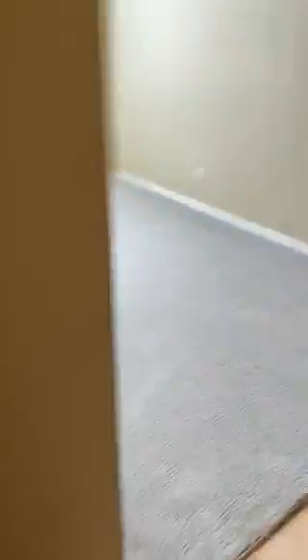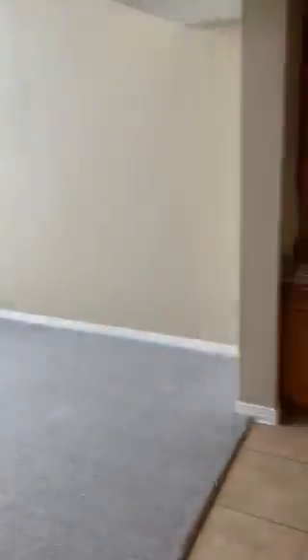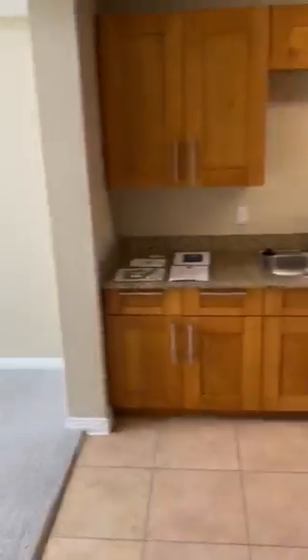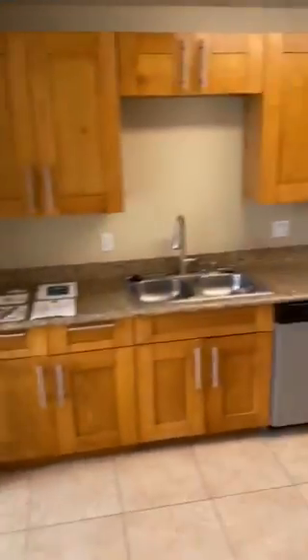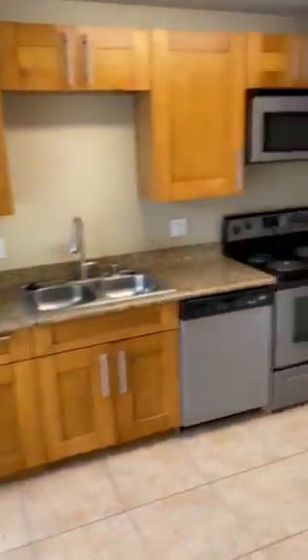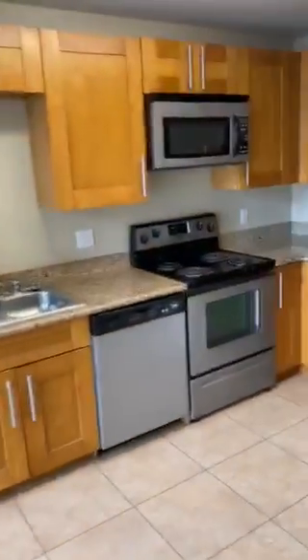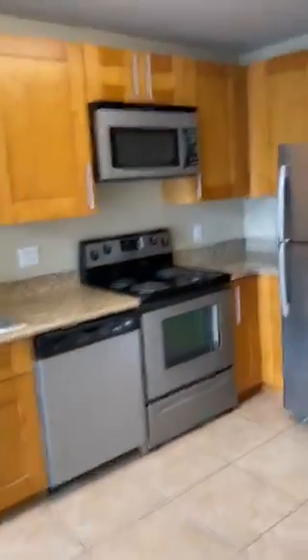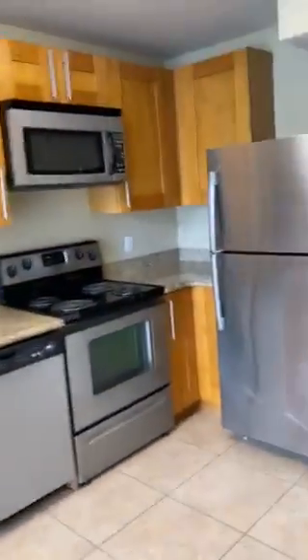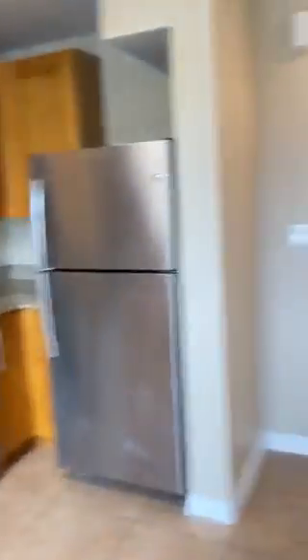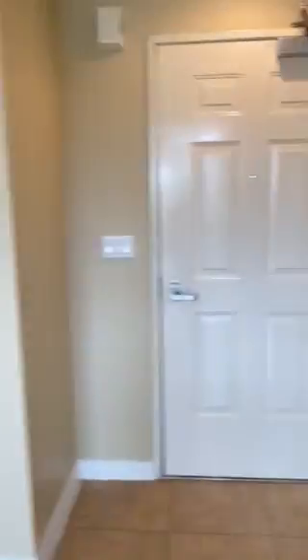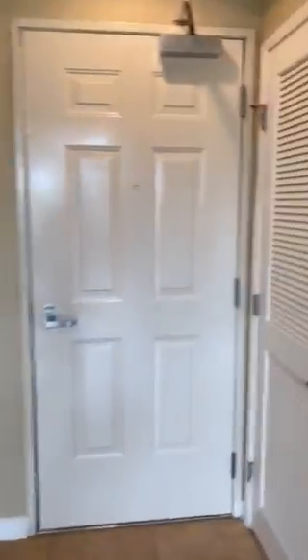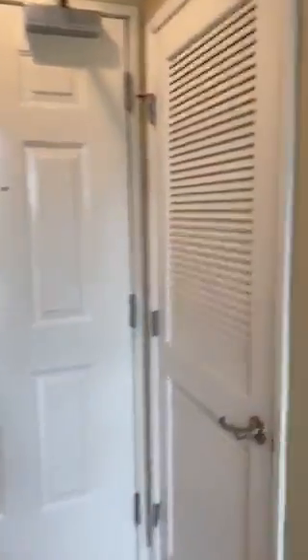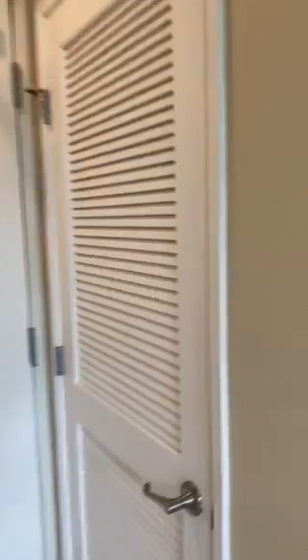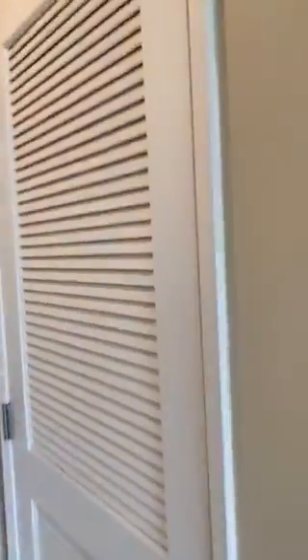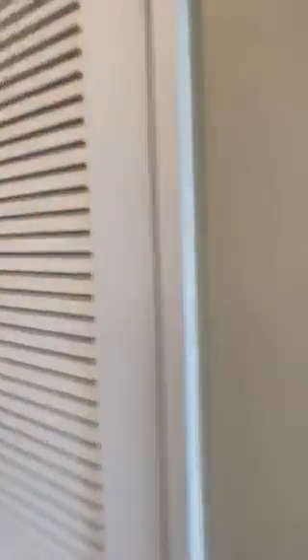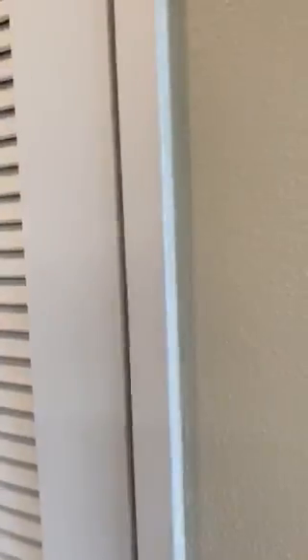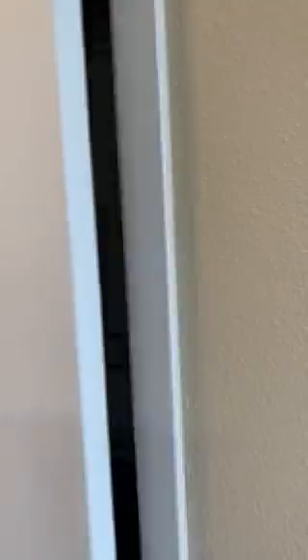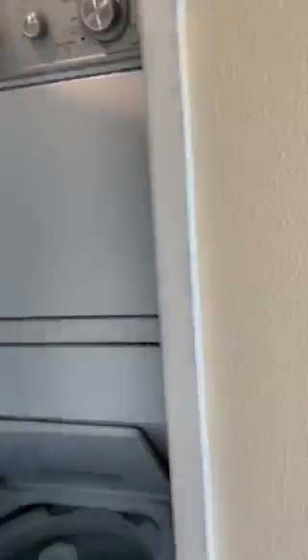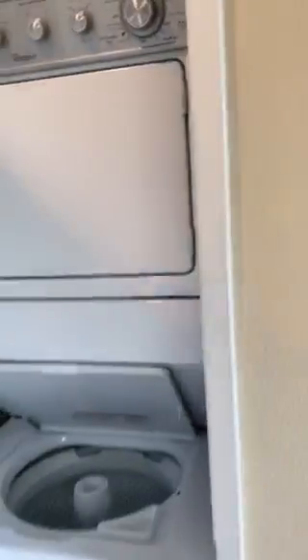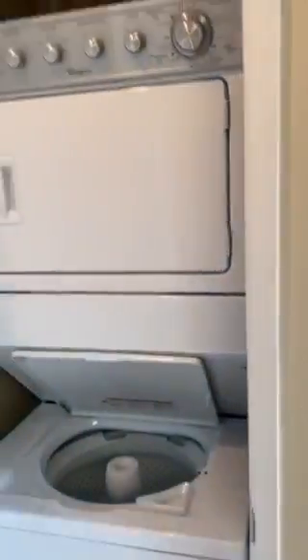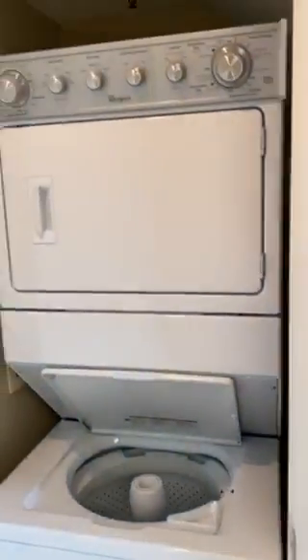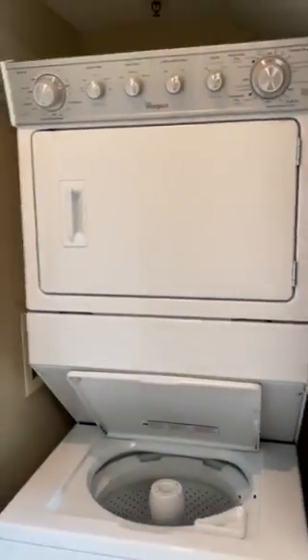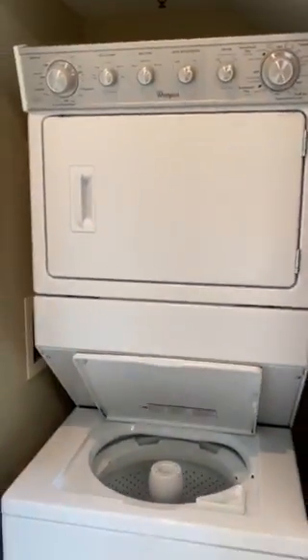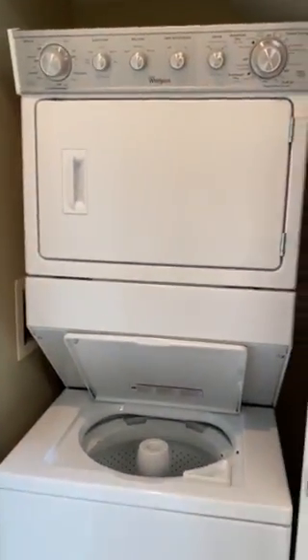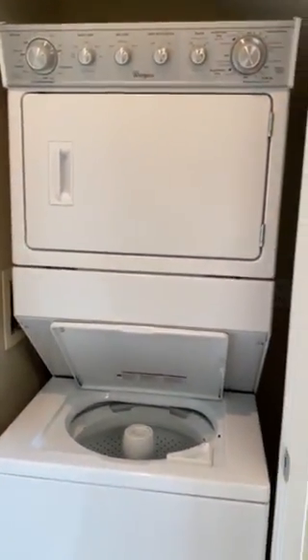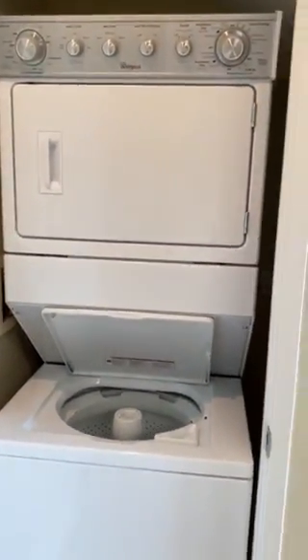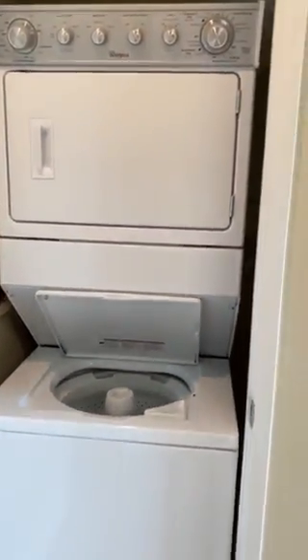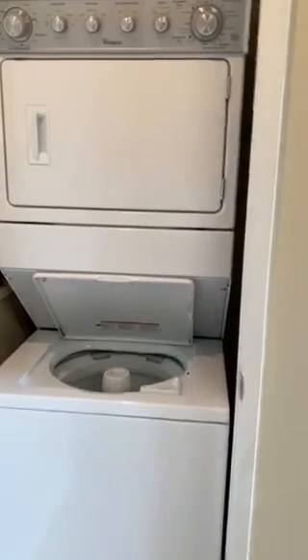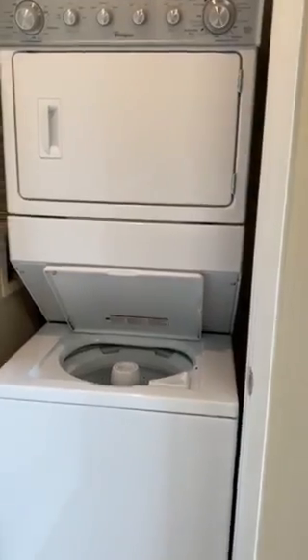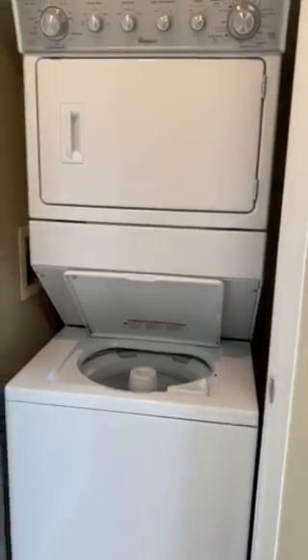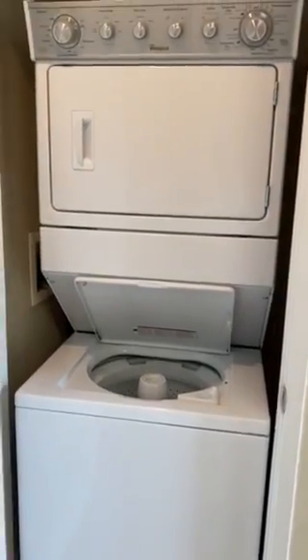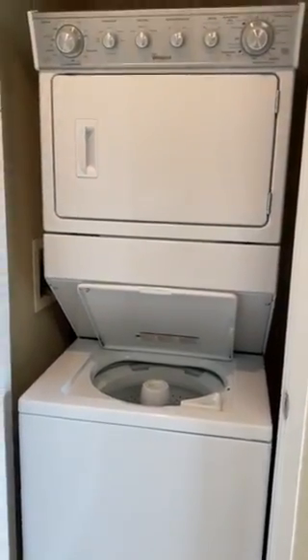All of our apartments here at Belmont Station do come with the washer and dryer. So you do have that option as well, which is extremely convenient.